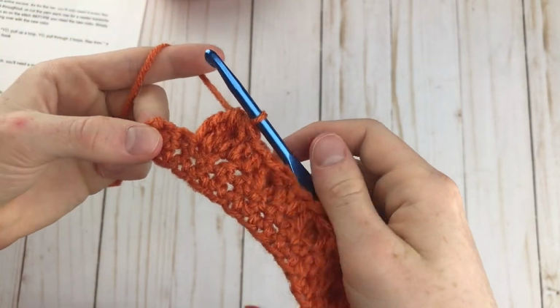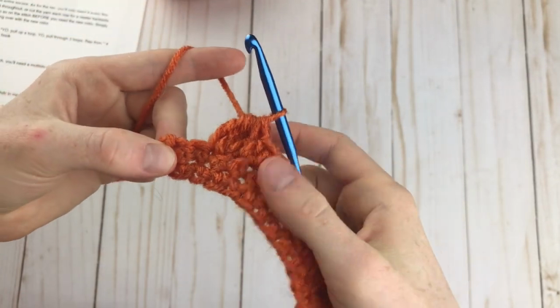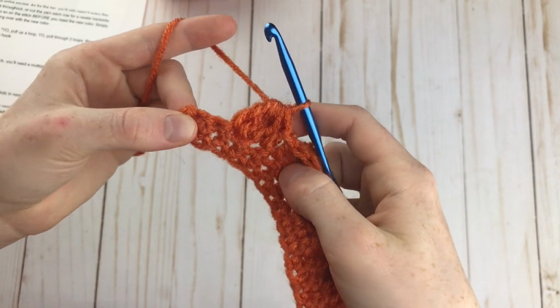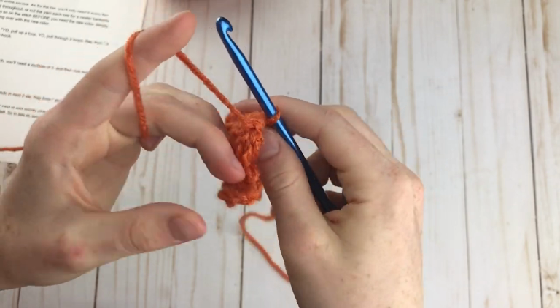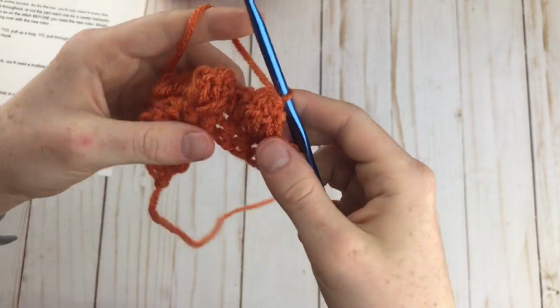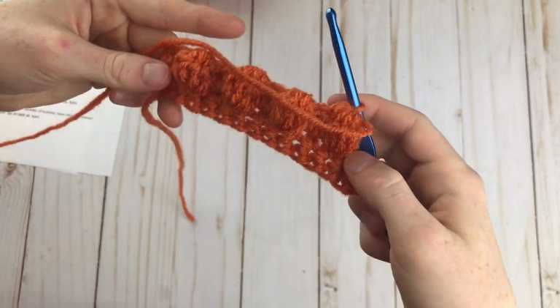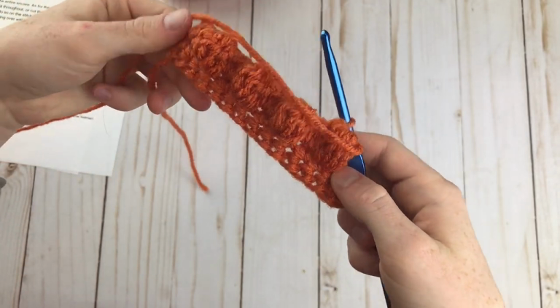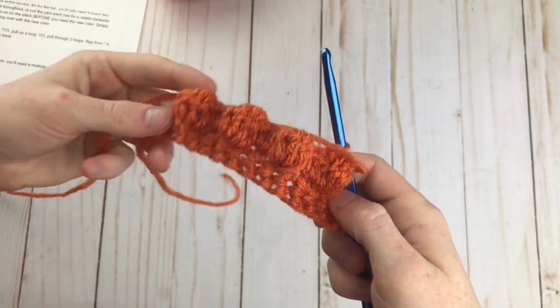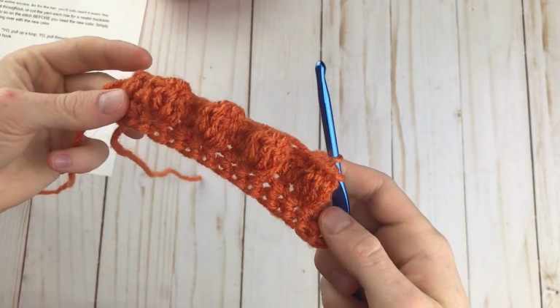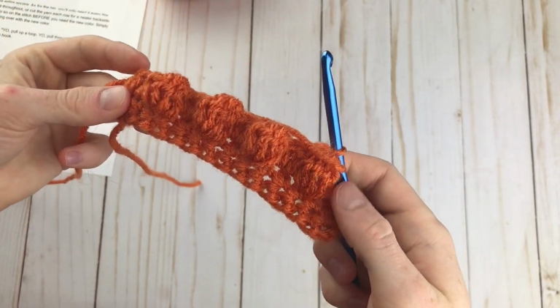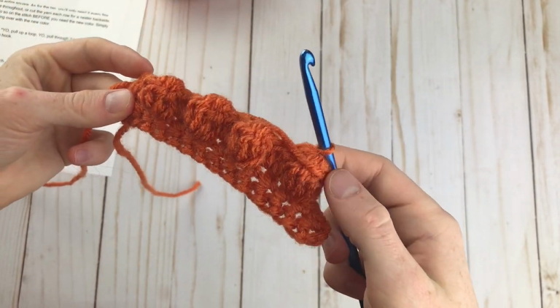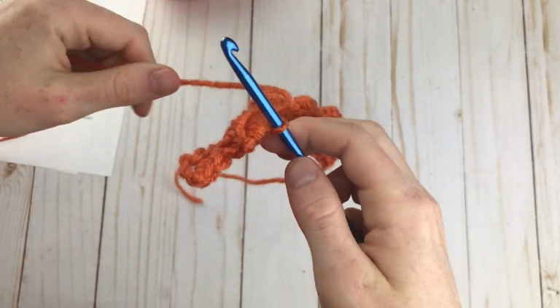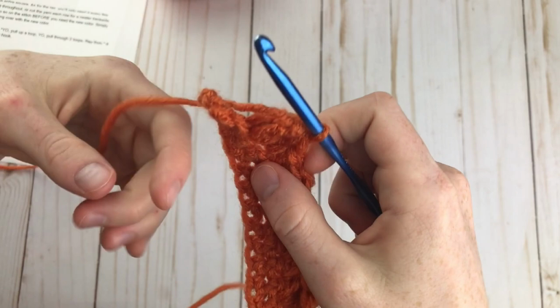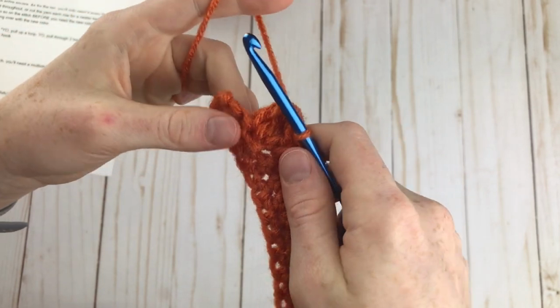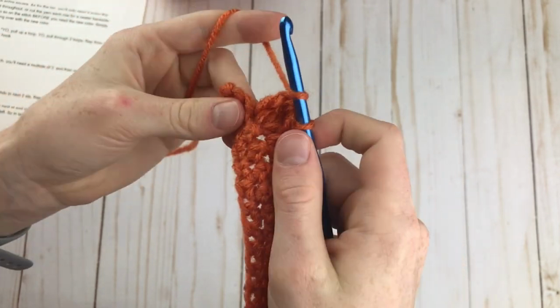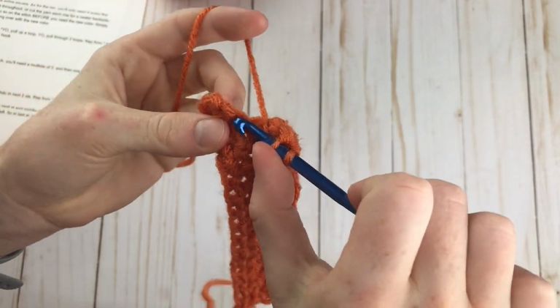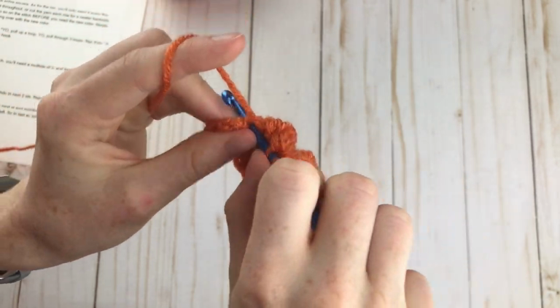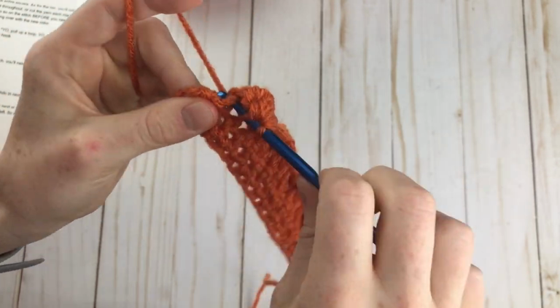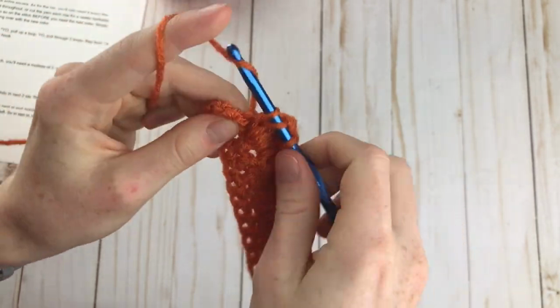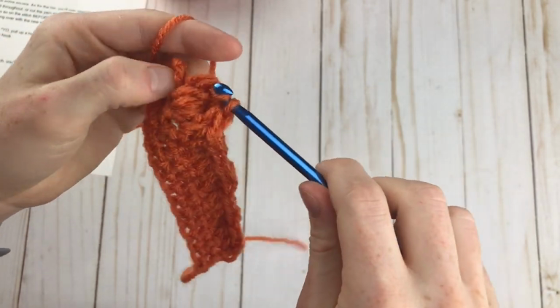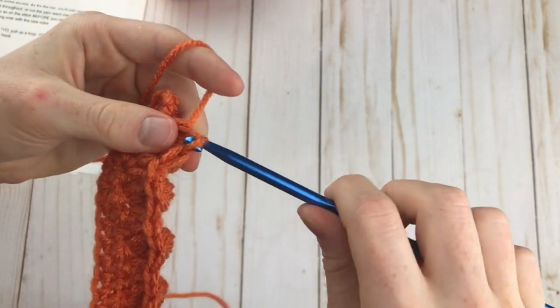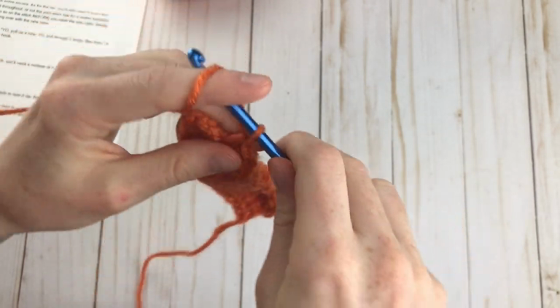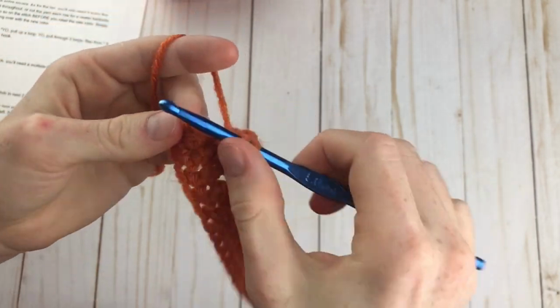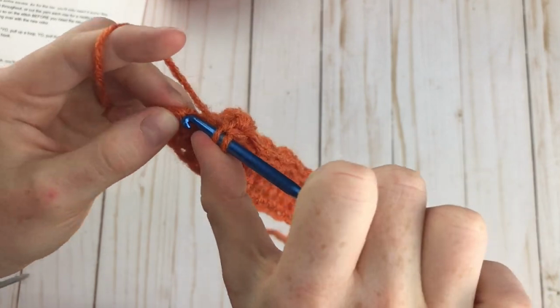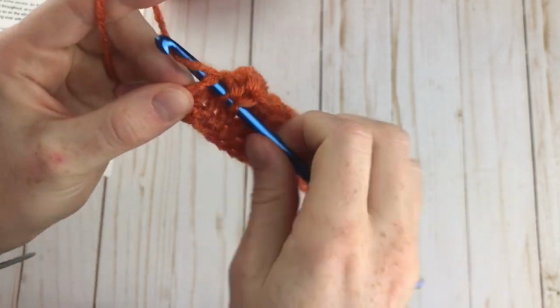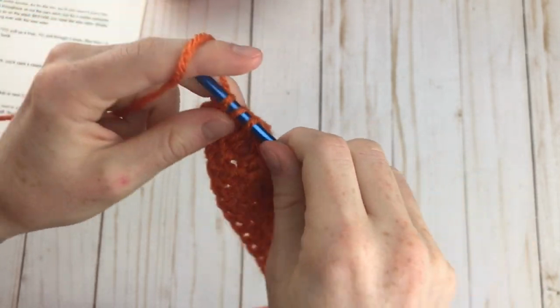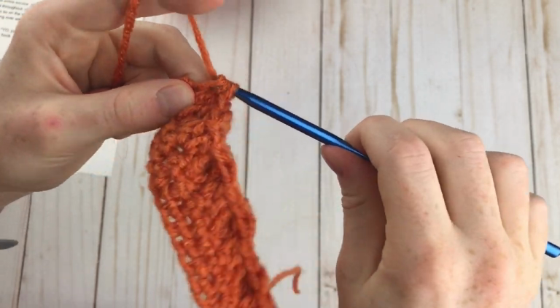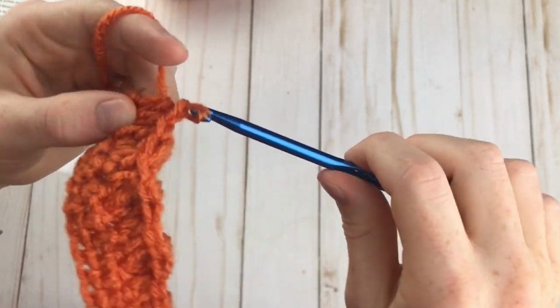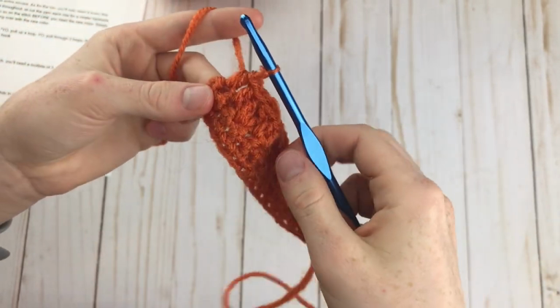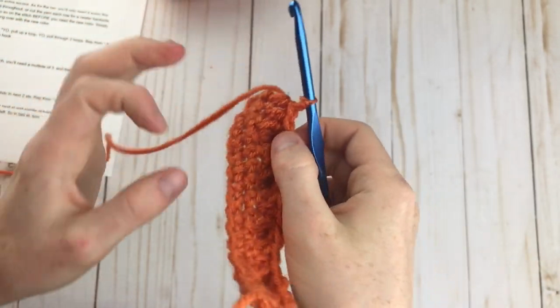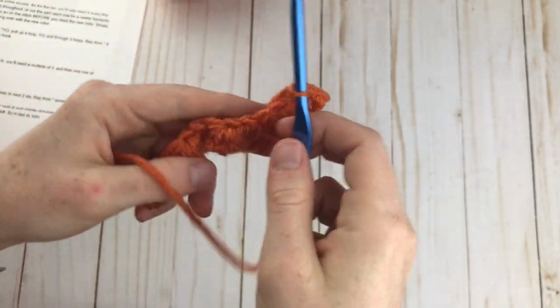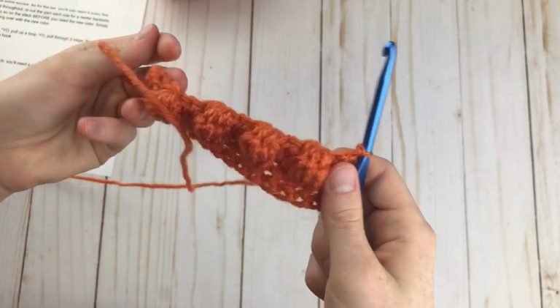Here you can see I've made my last bobble — I have 4 going along the back. To finish off this row, I'm just going to do my 2 final half double crochets. And that is the end of row 2.